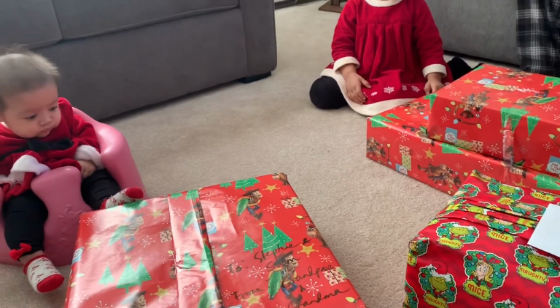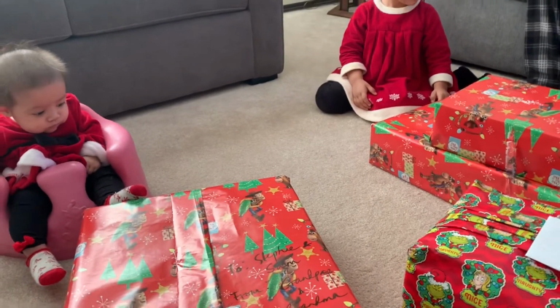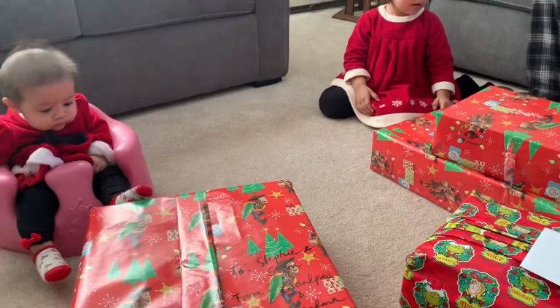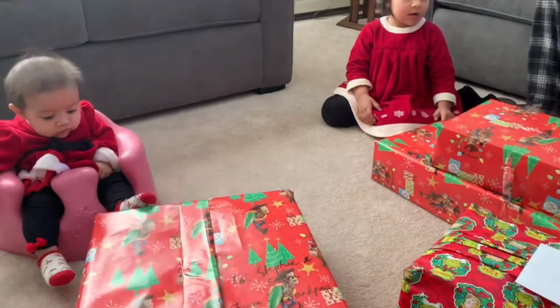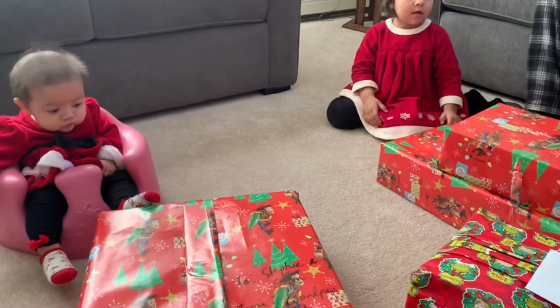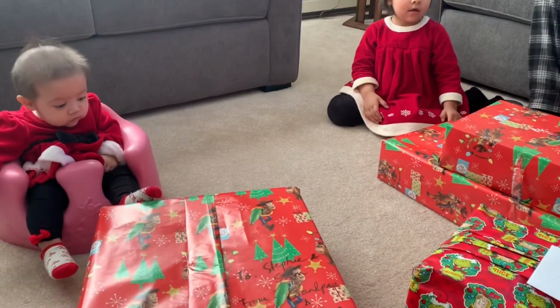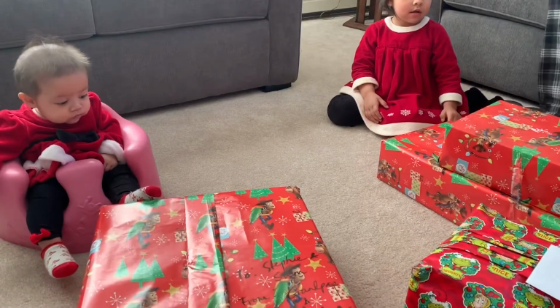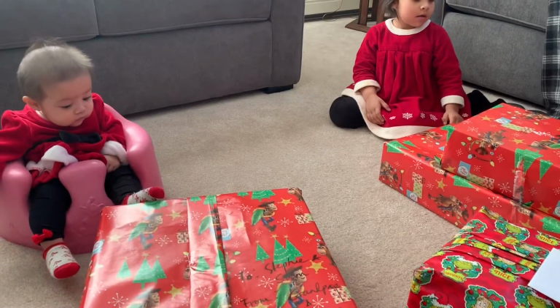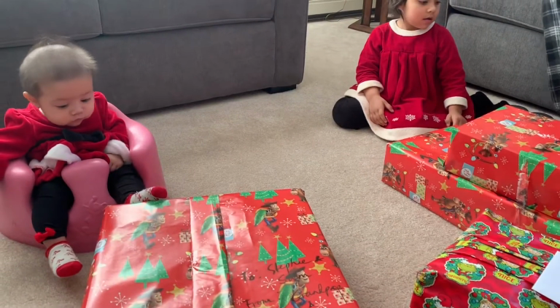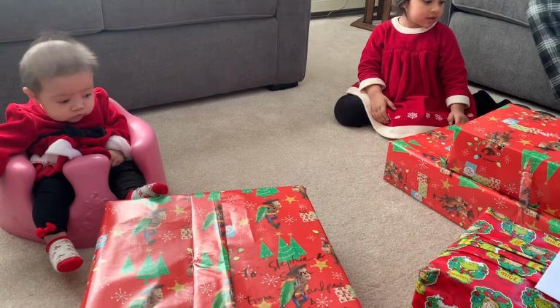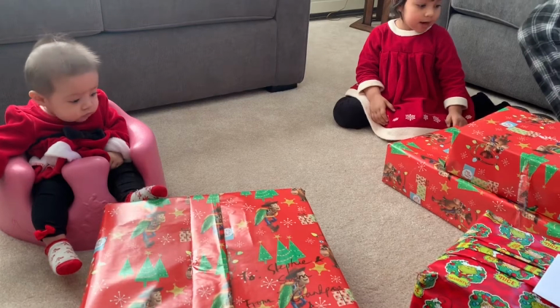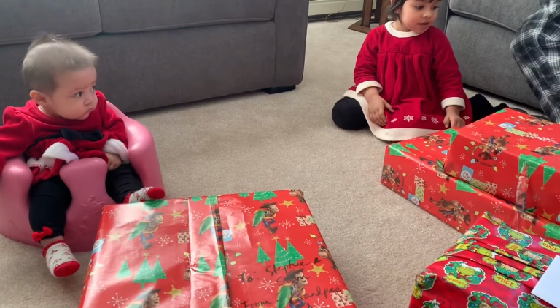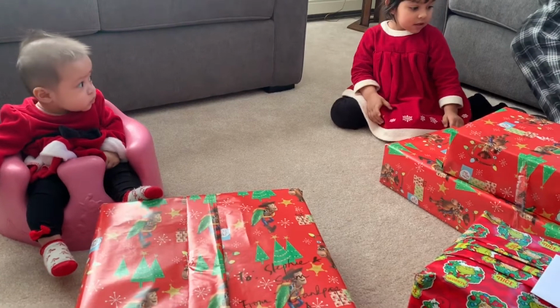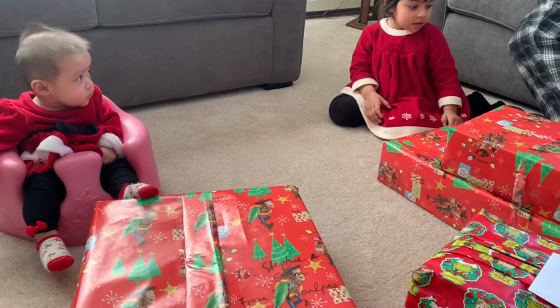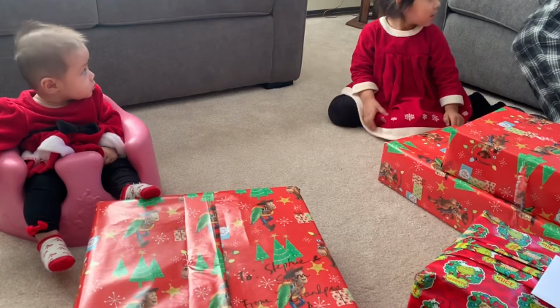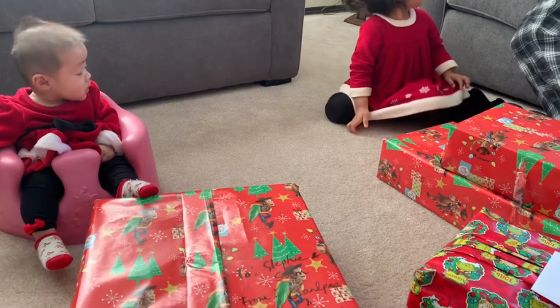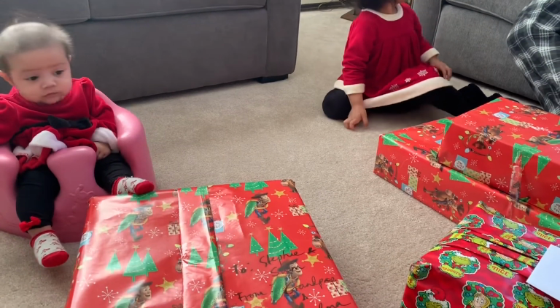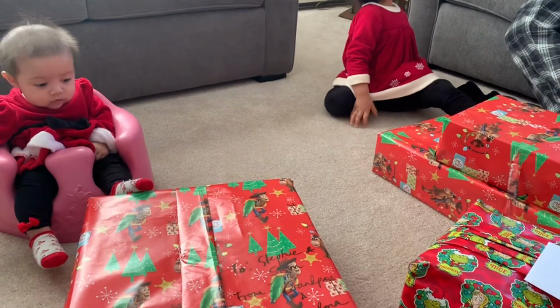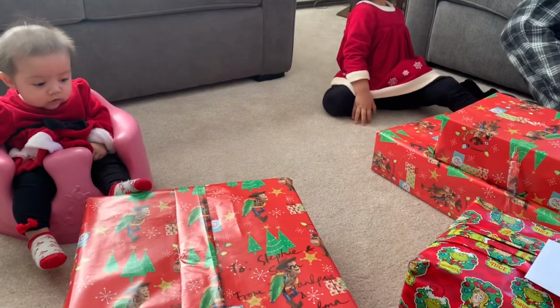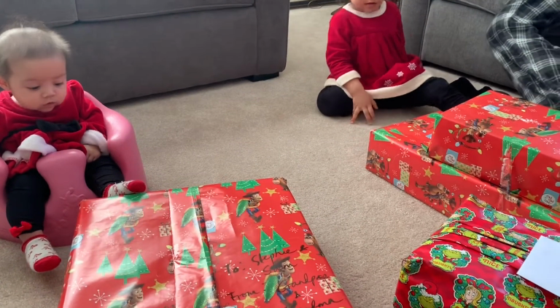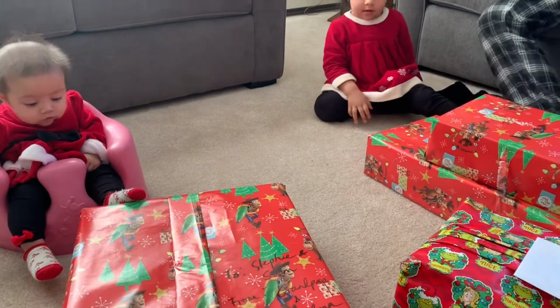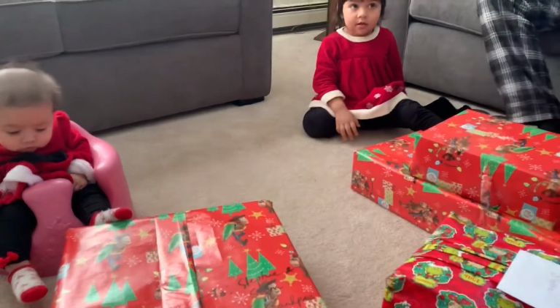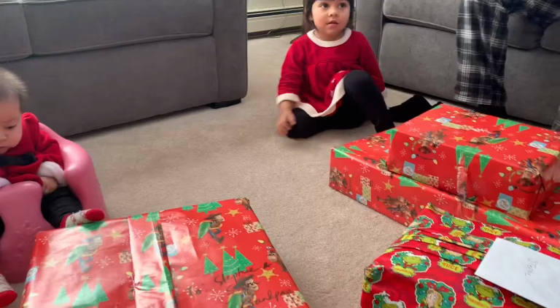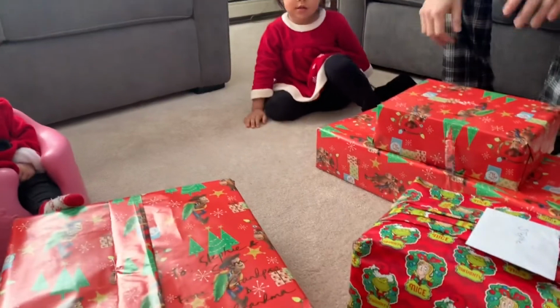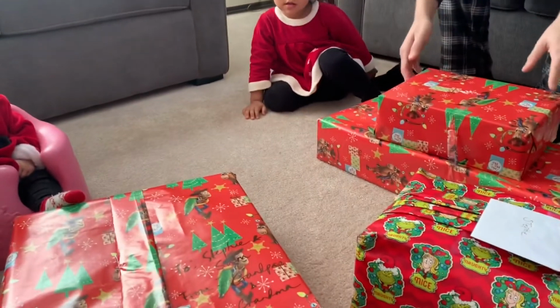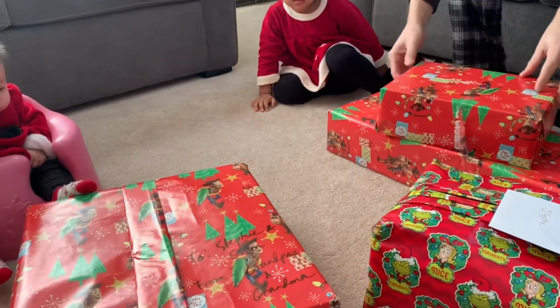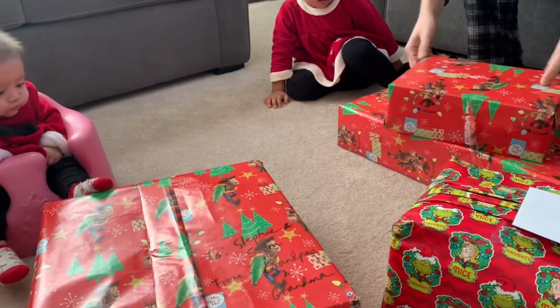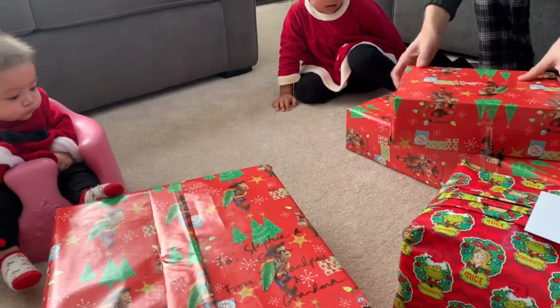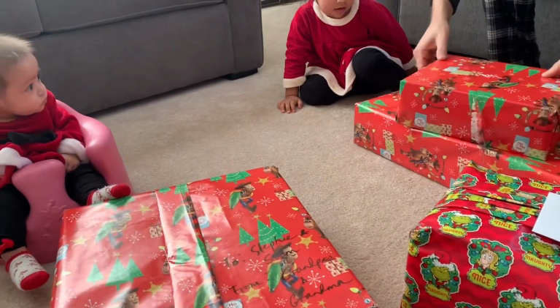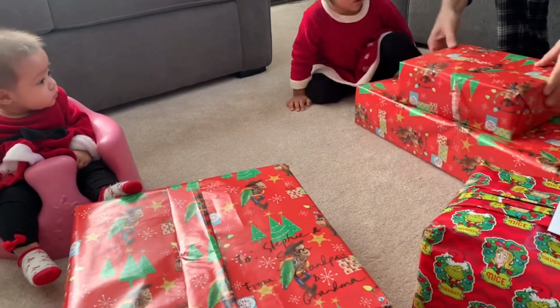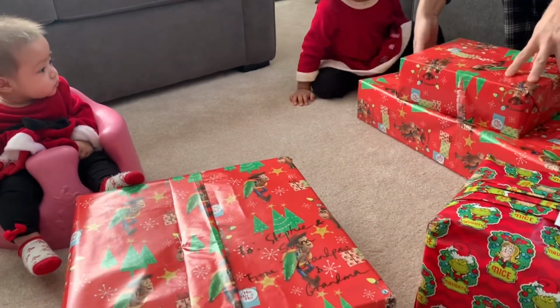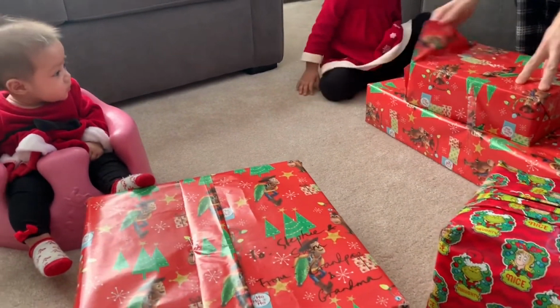Yeah, maybe you should put it inside. I'm going to give it to you. Give me your — put it inside. I want your hands. No, your coffee's ready. All right. Hurry up. Rip it. Okay, you rip.